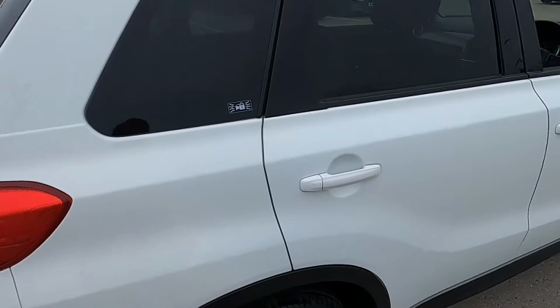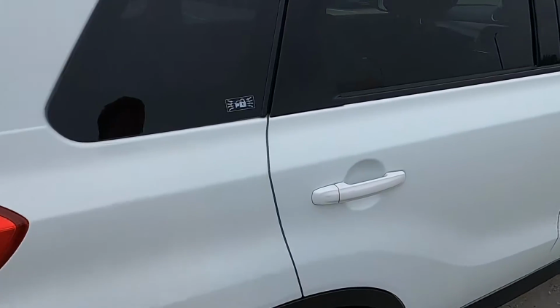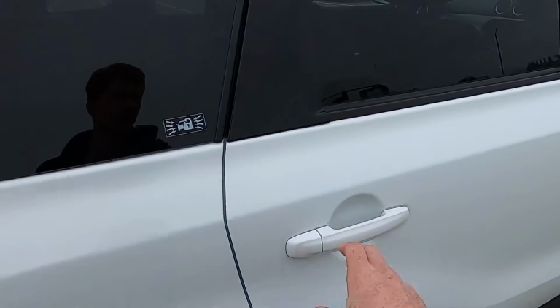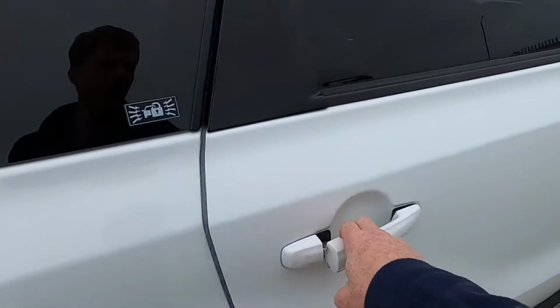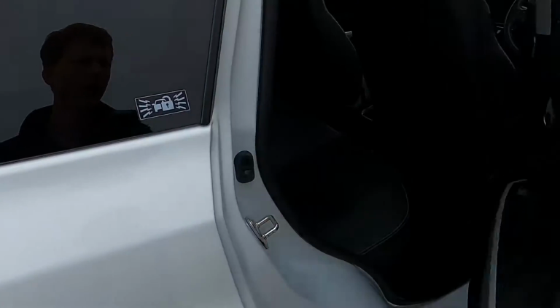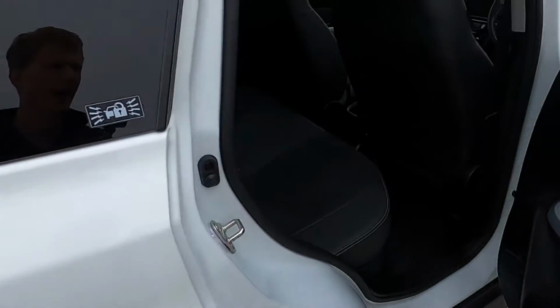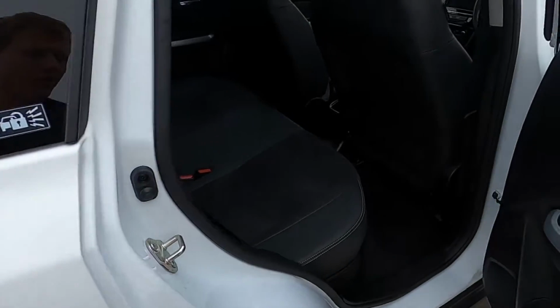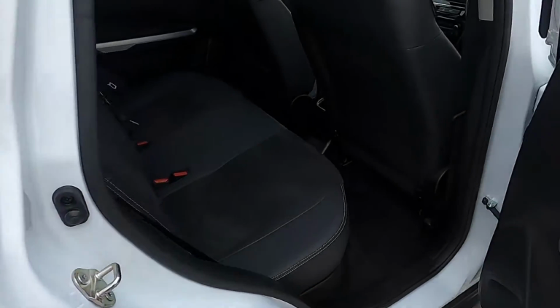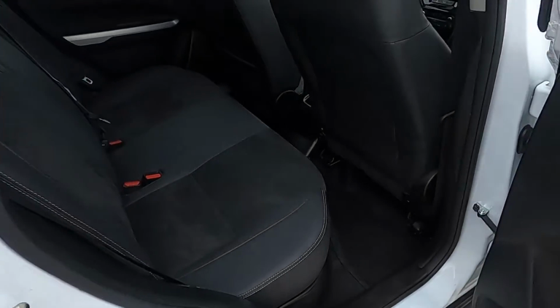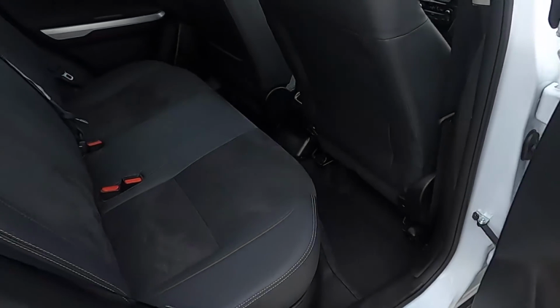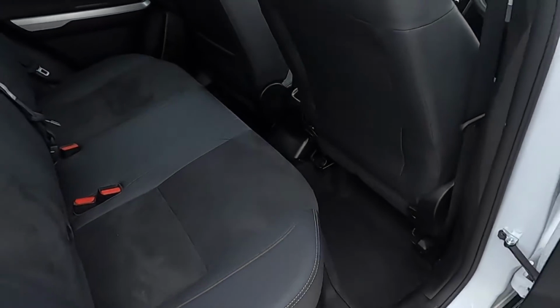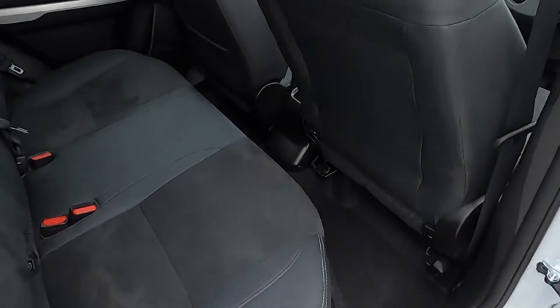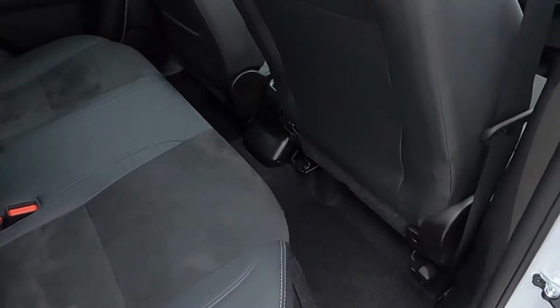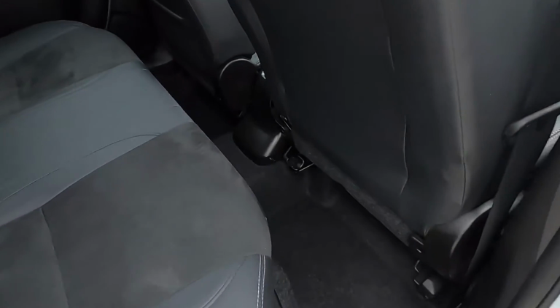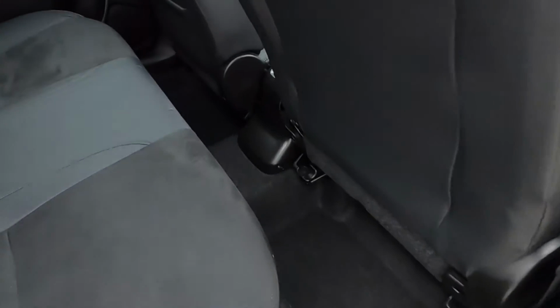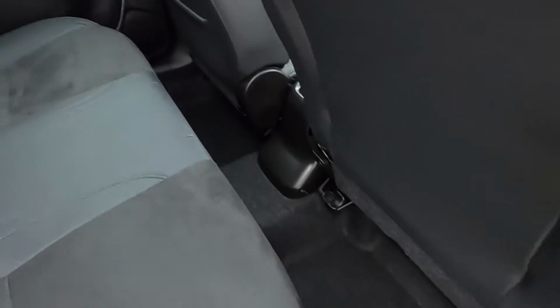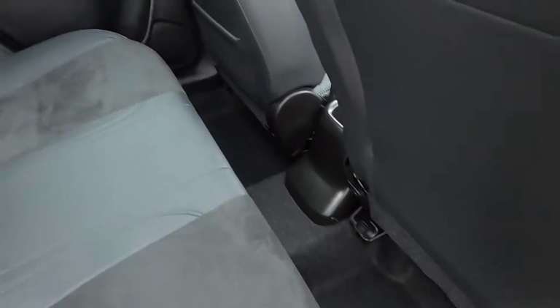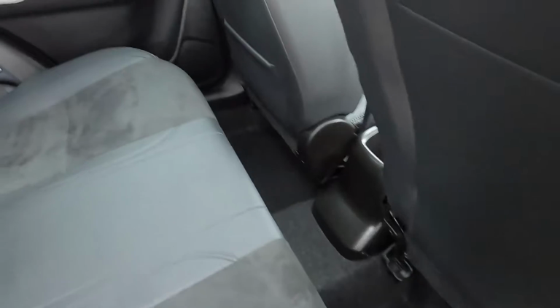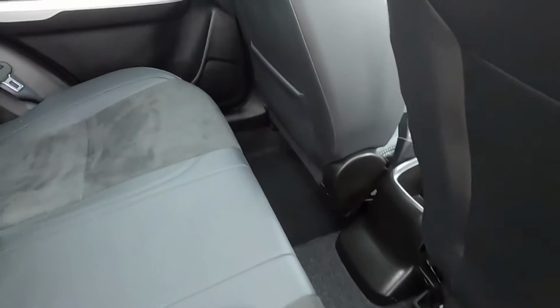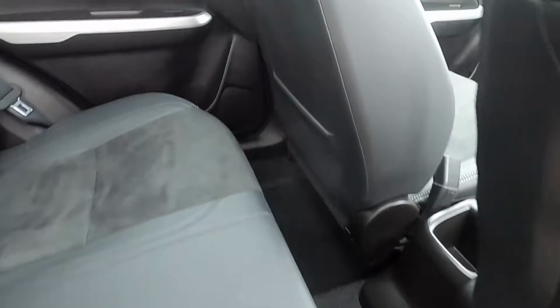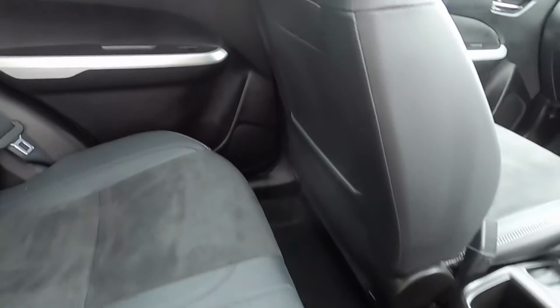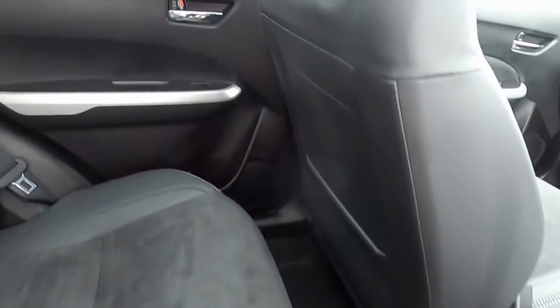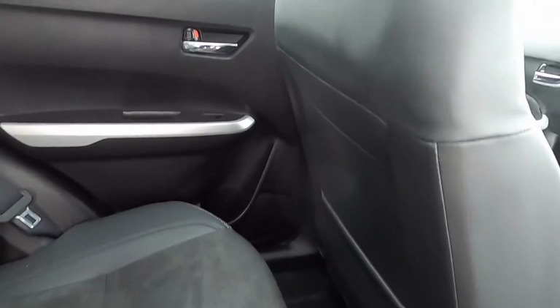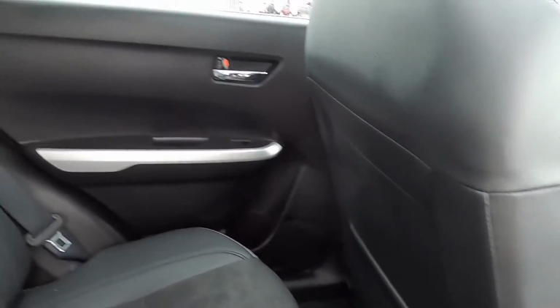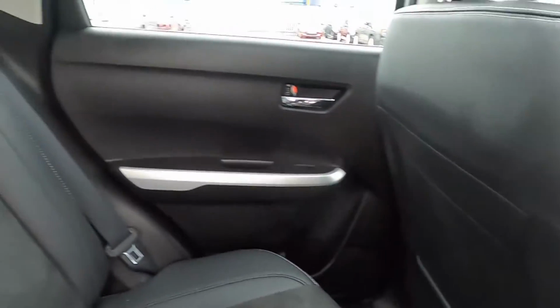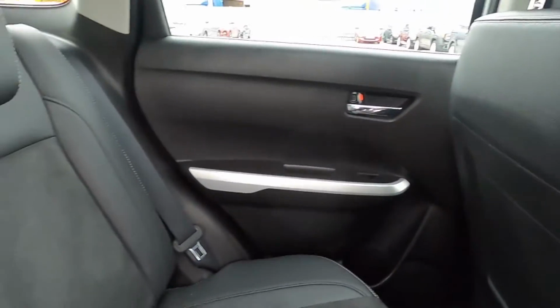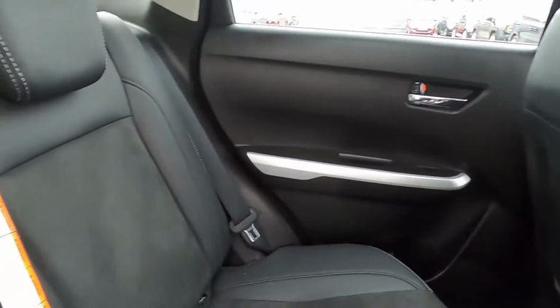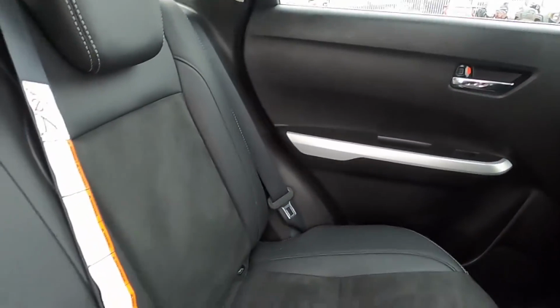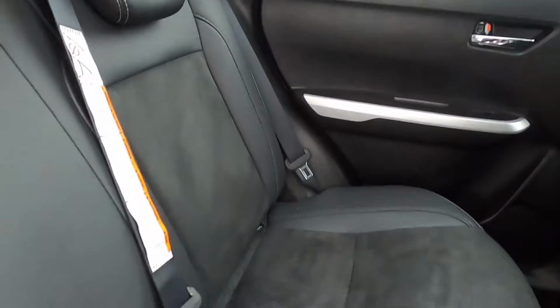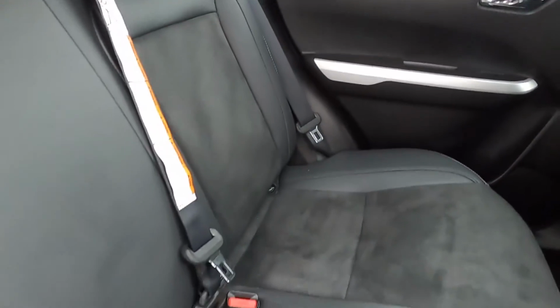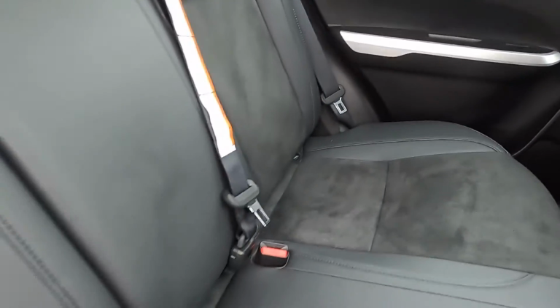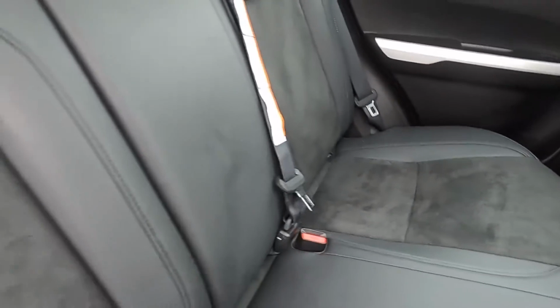This Vitara has a partial leather interior and you've got plenty of leg room. There's also electric windows and nice ISOFIX points as well.